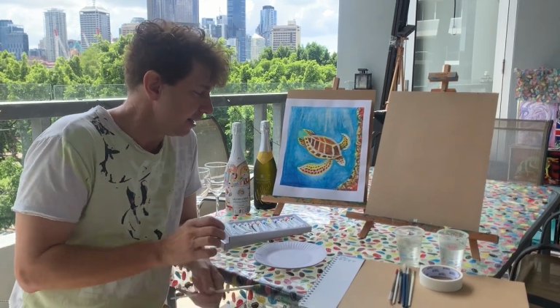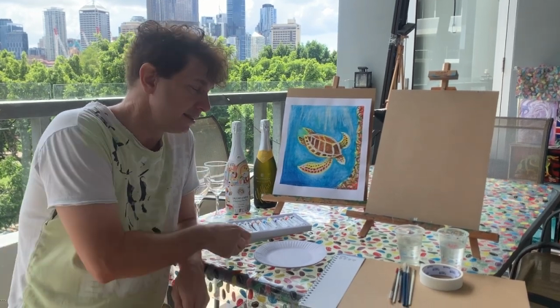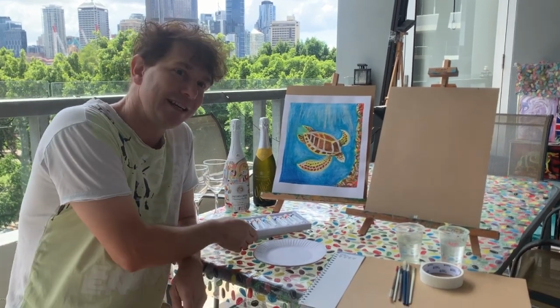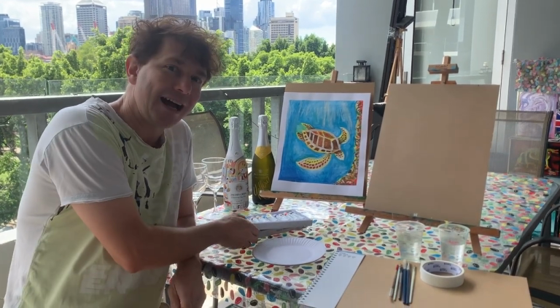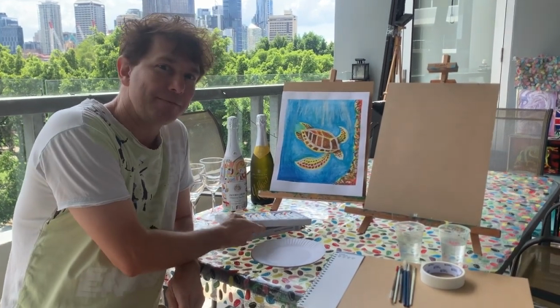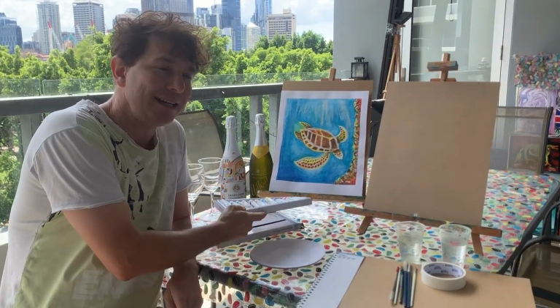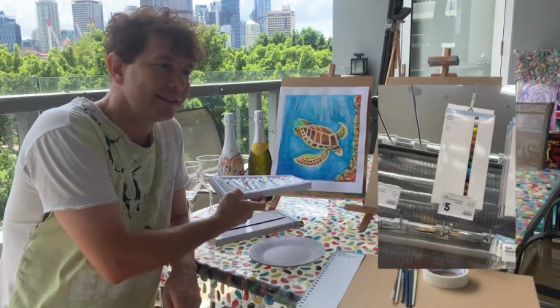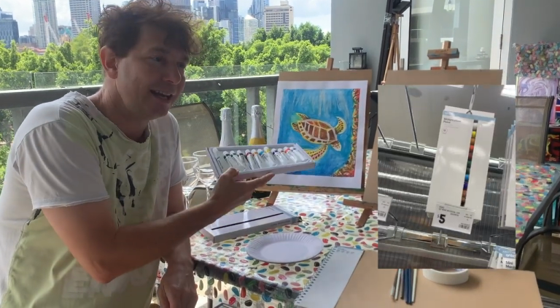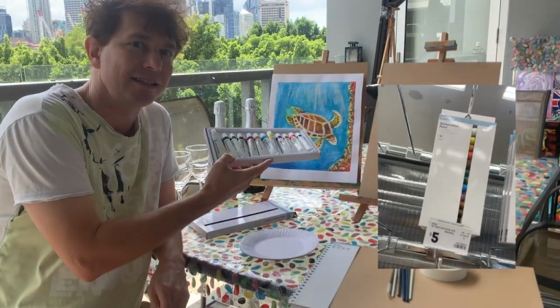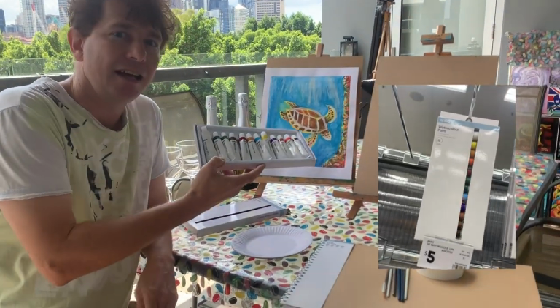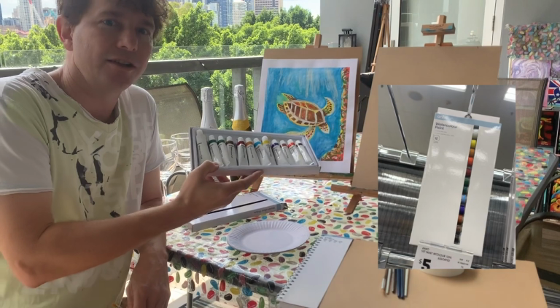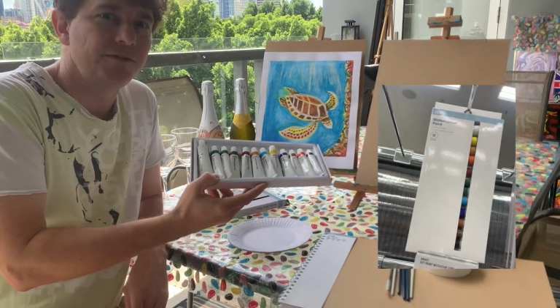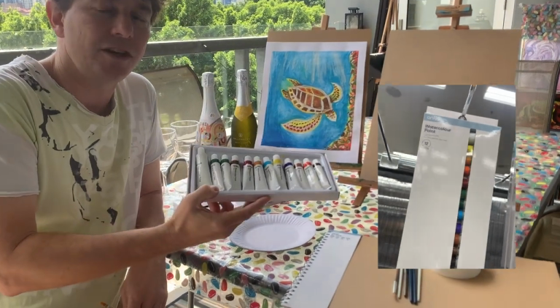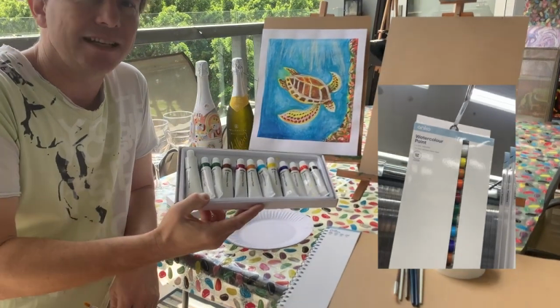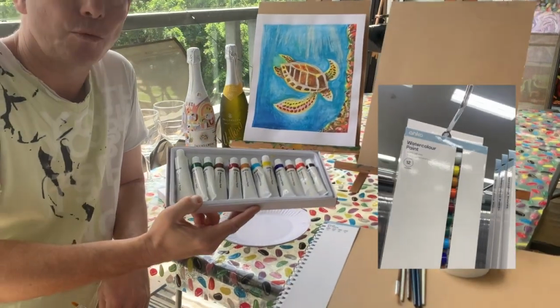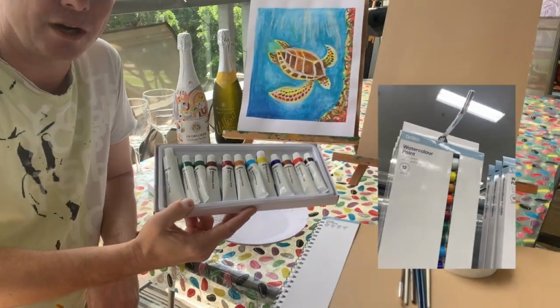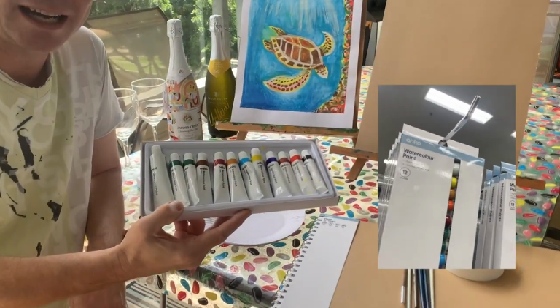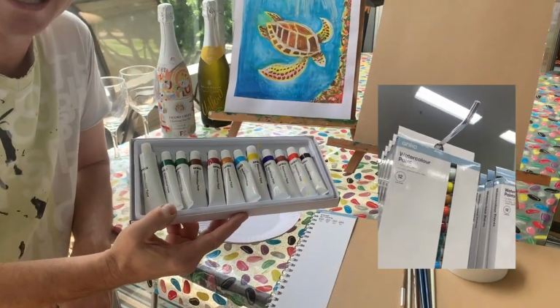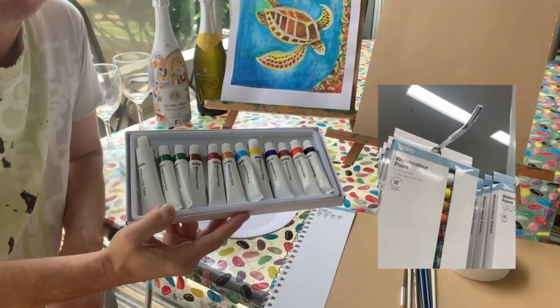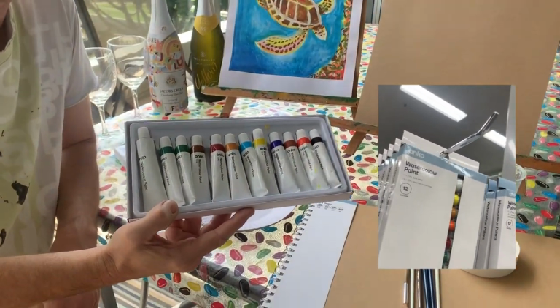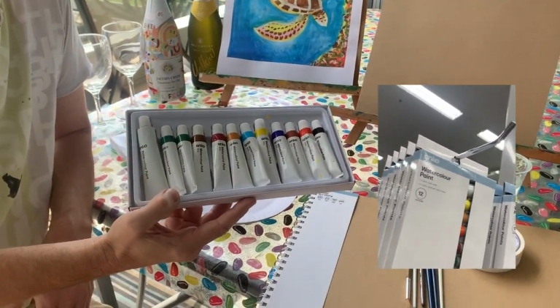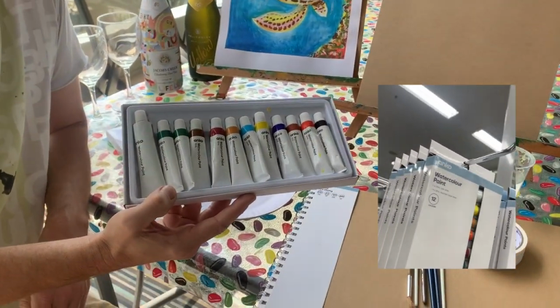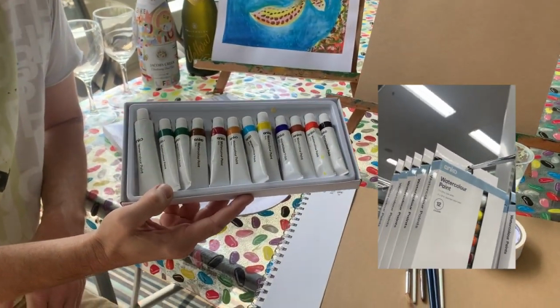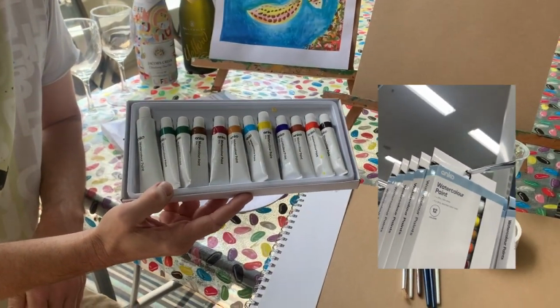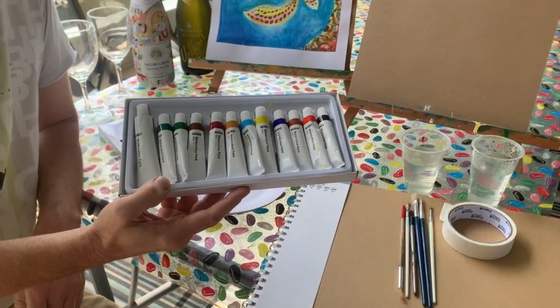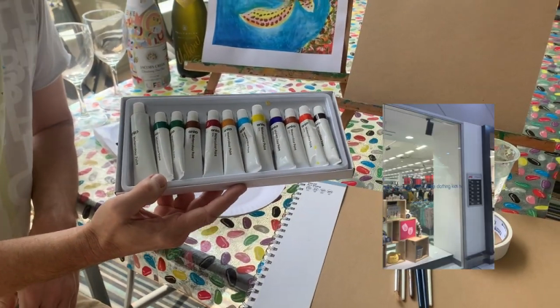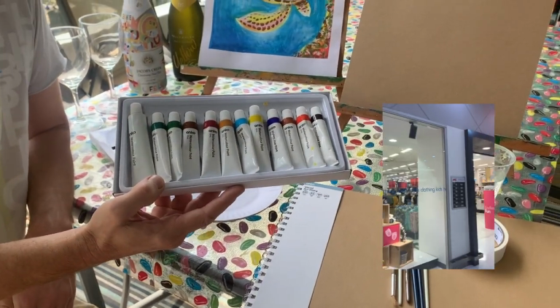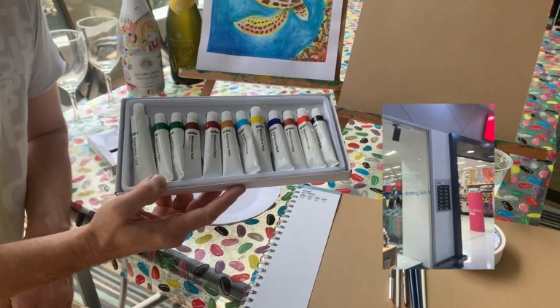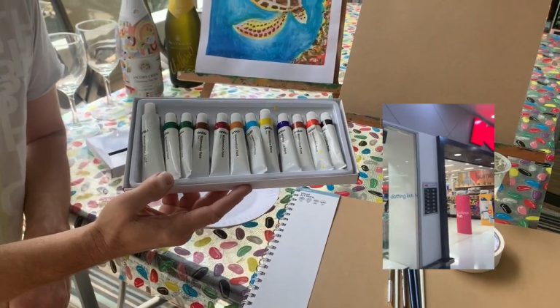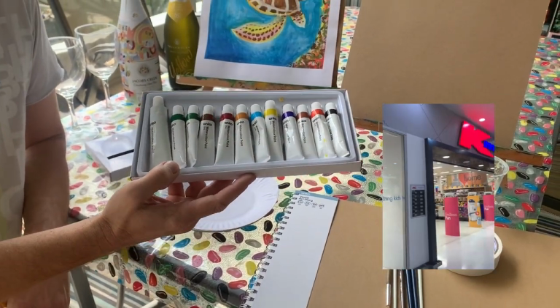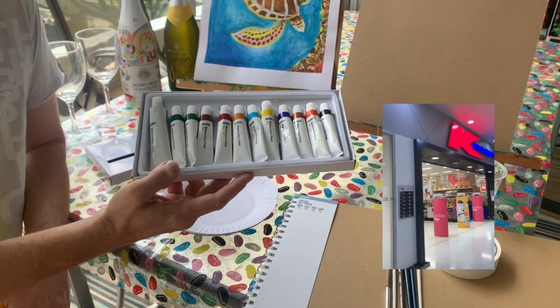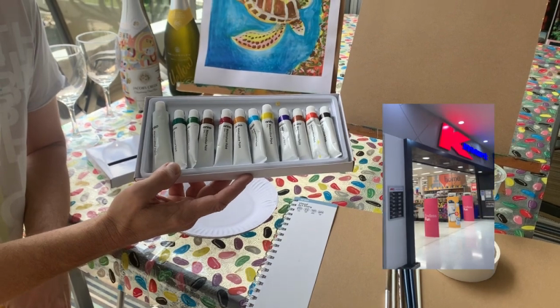Then you just need a paint set. I've just got a basic watercolor set which I bought from Kmart. That's all you need — it's like $5.